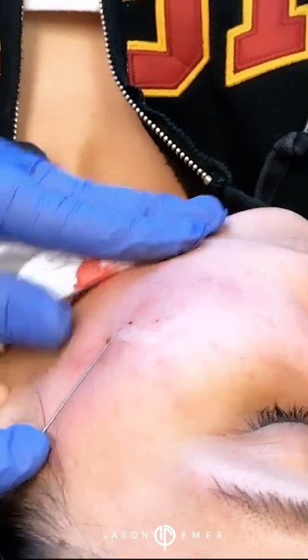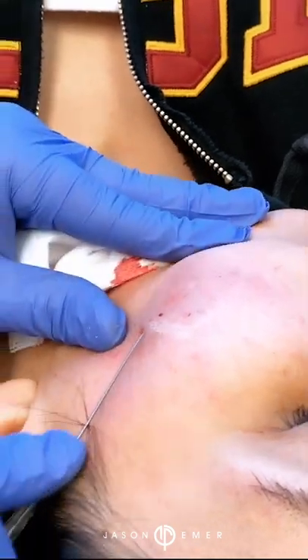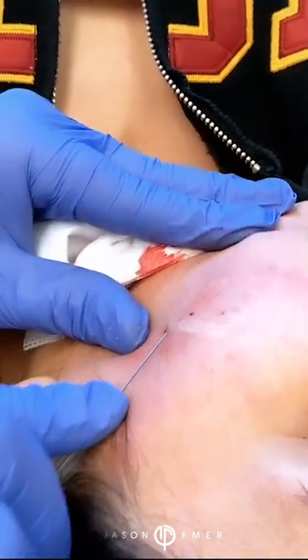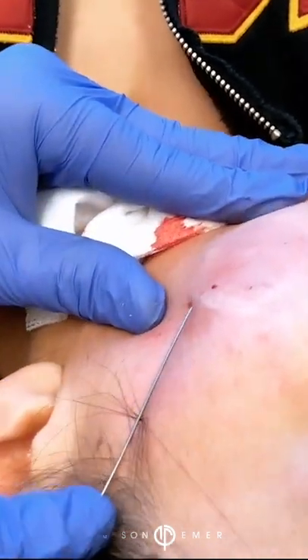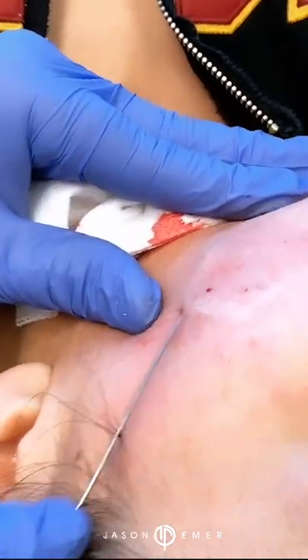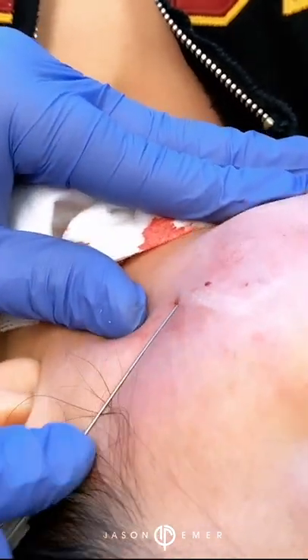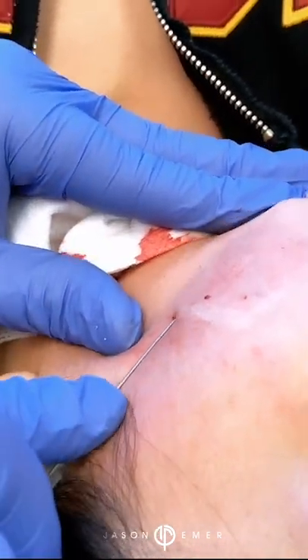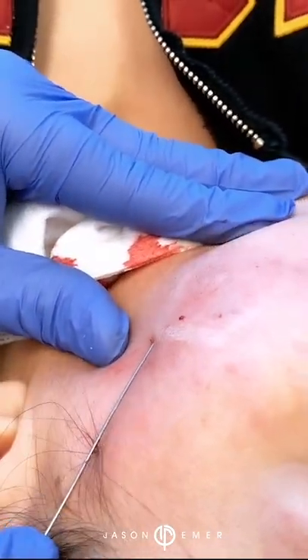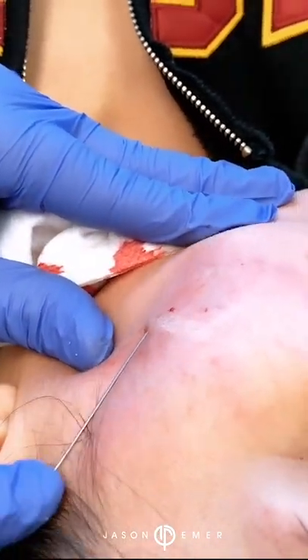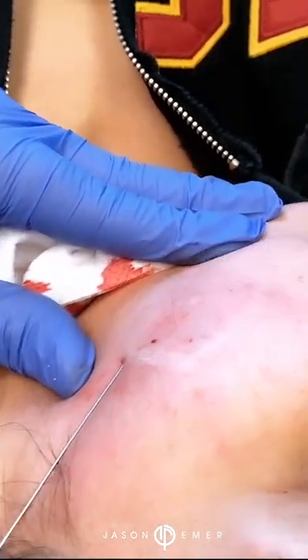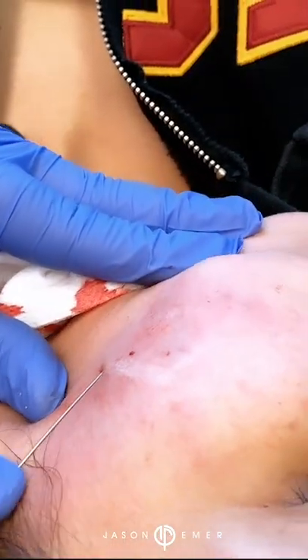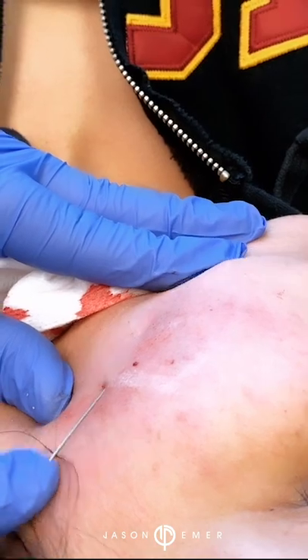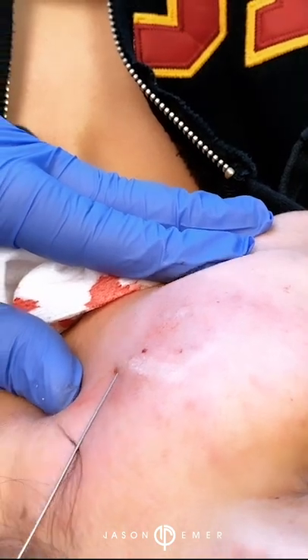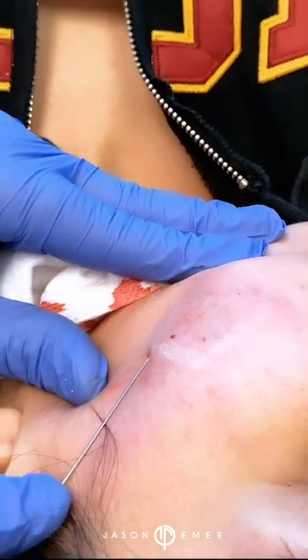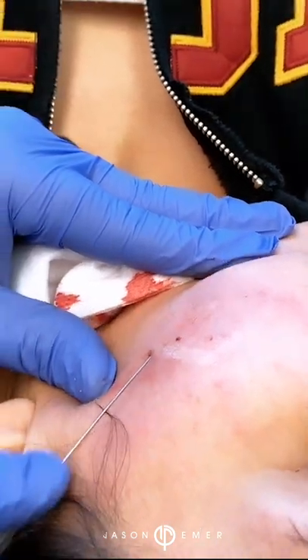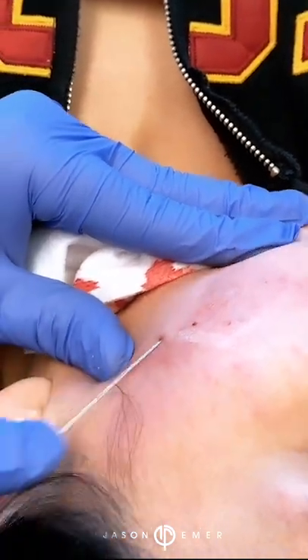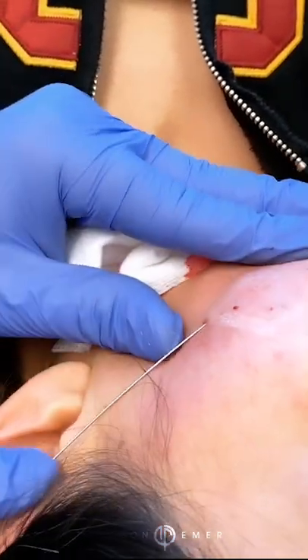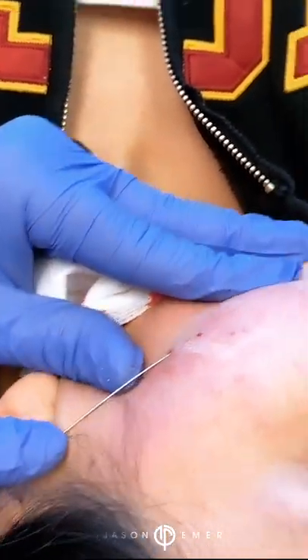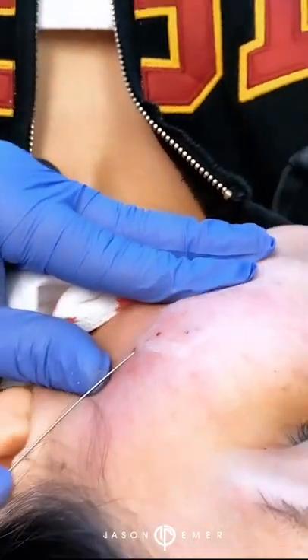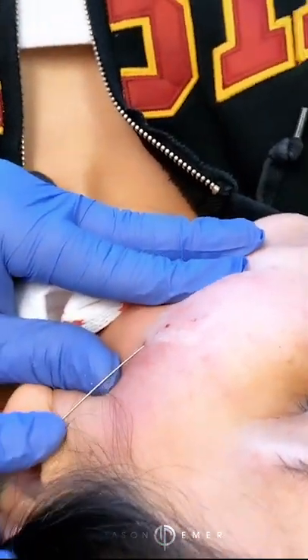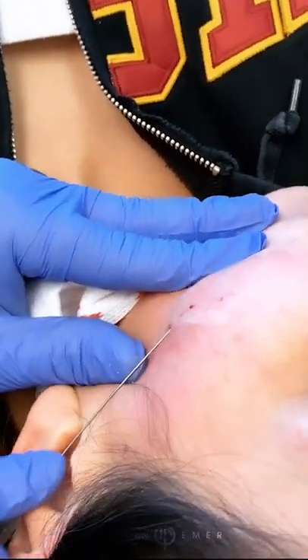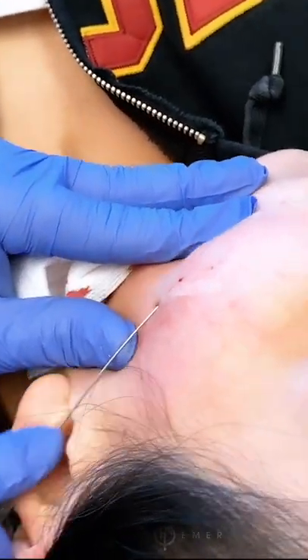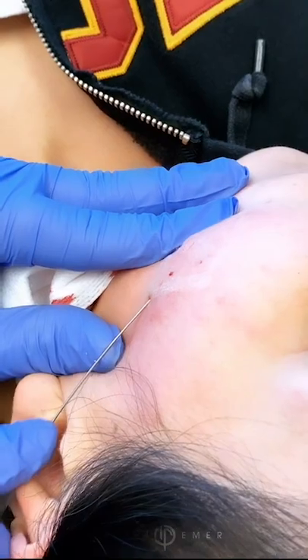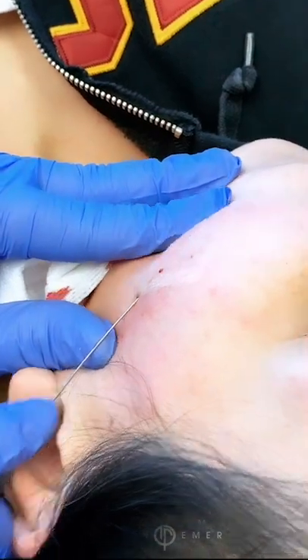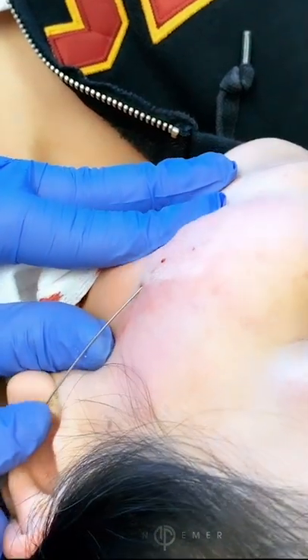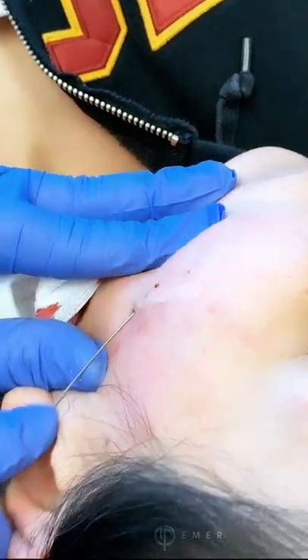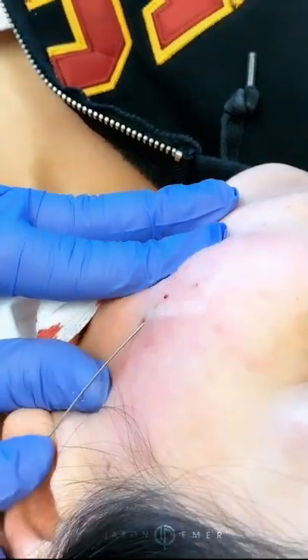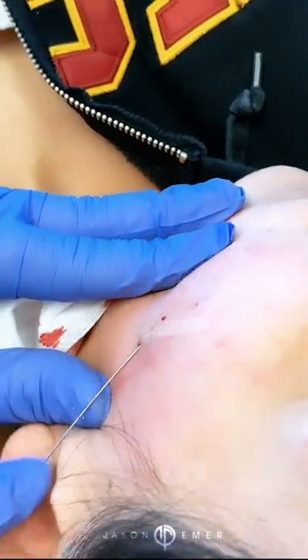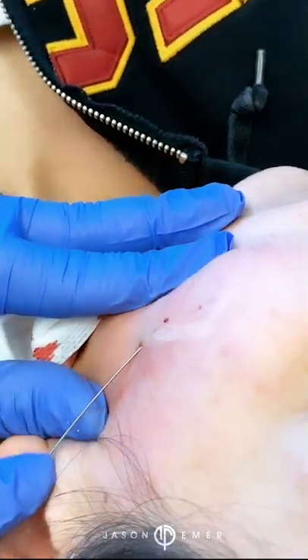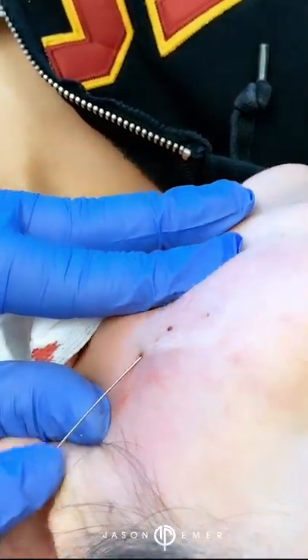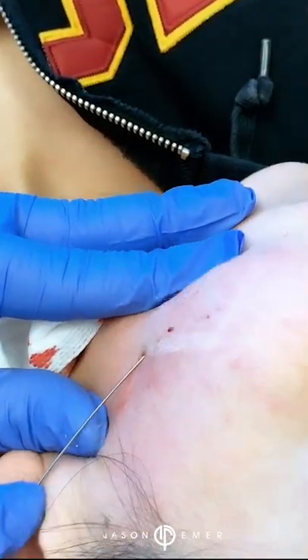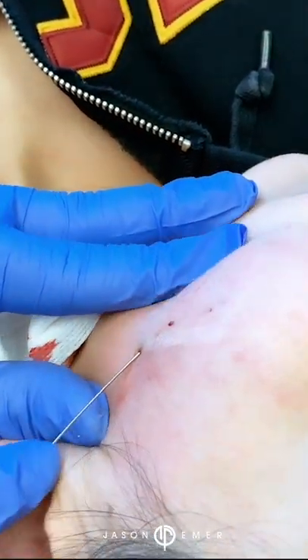The cannula is scraping right there like a shark underwater — it's right there. We're just going to go through the bigger area again, right through that bigger scar. You can see that.